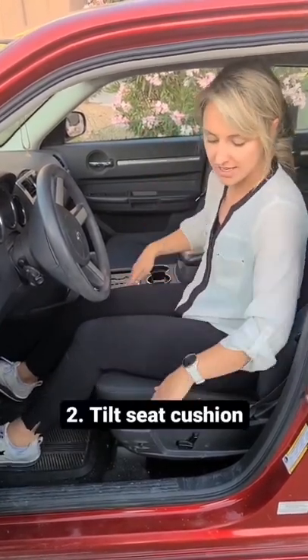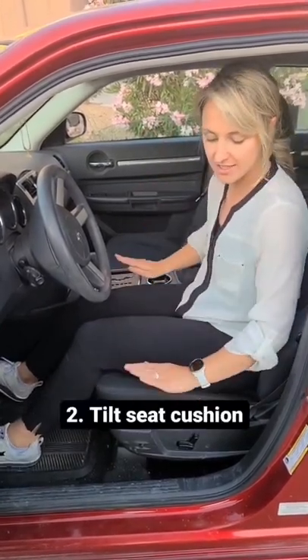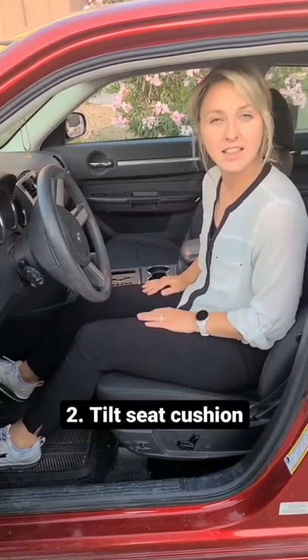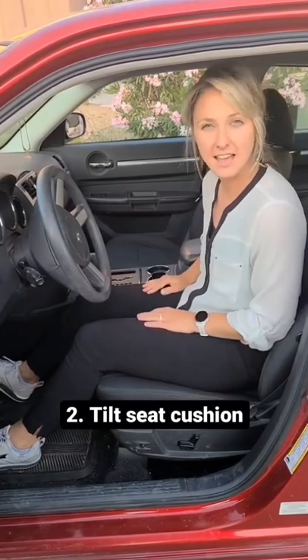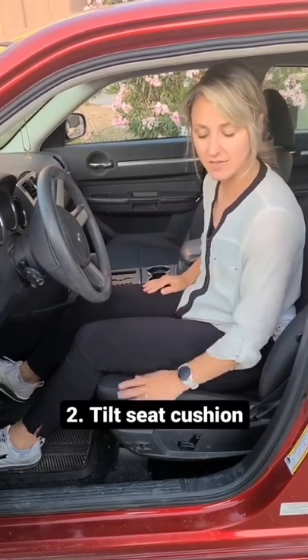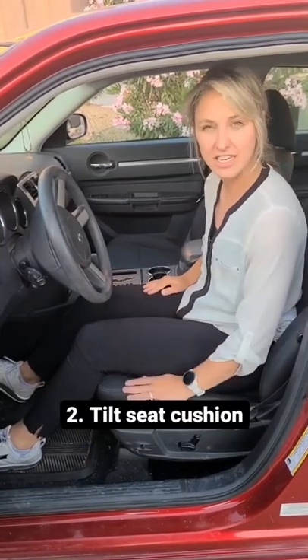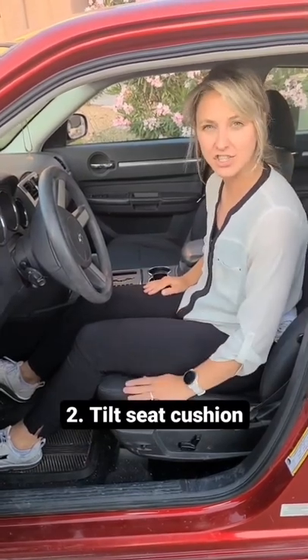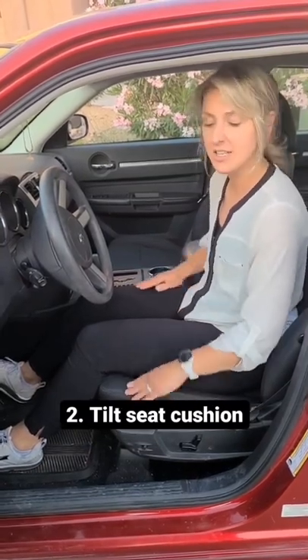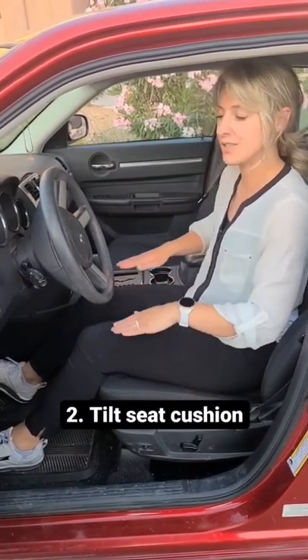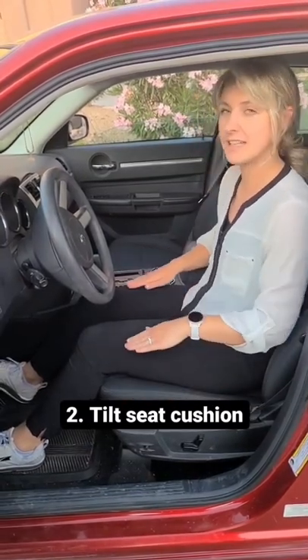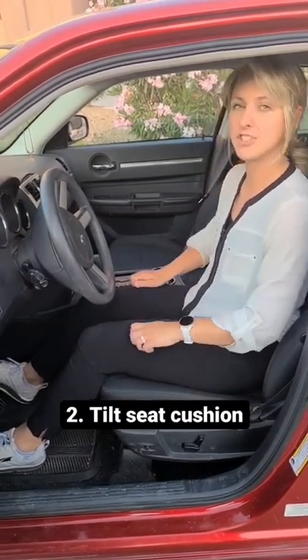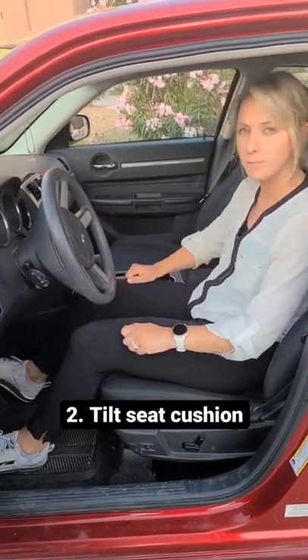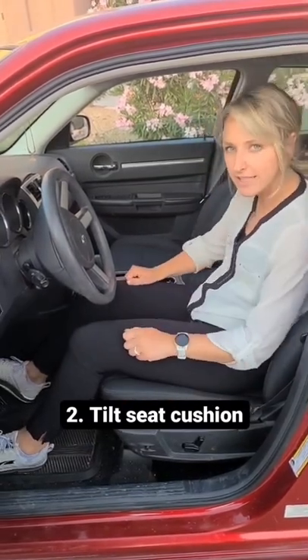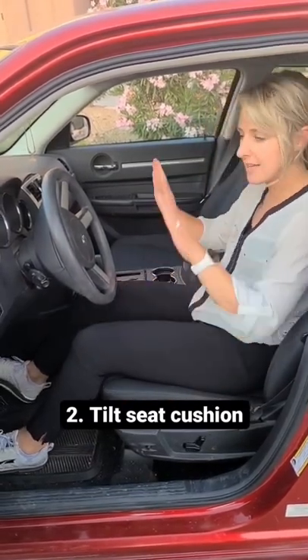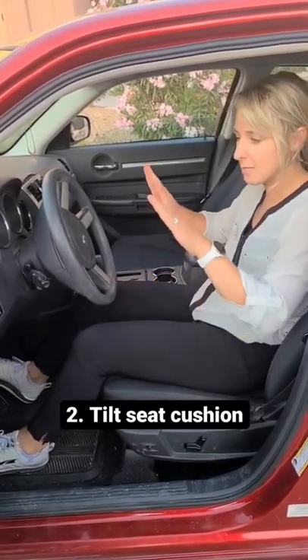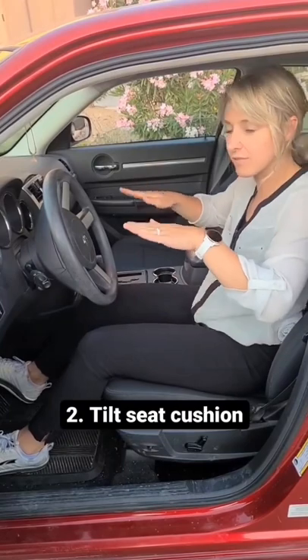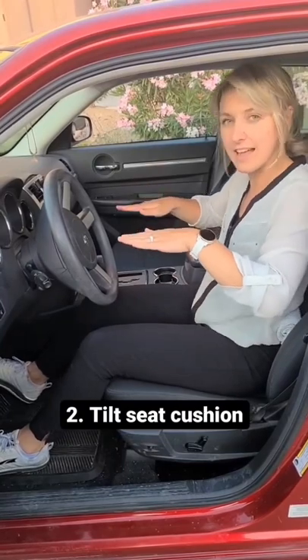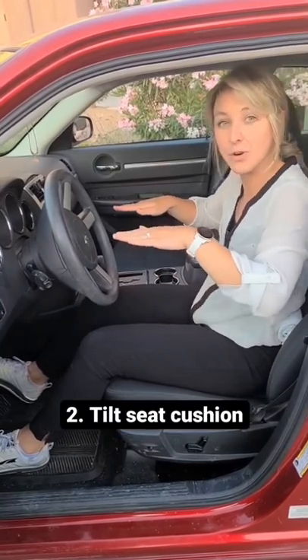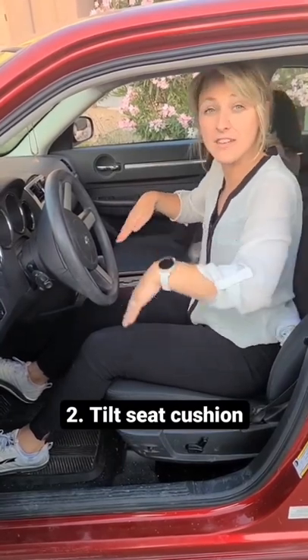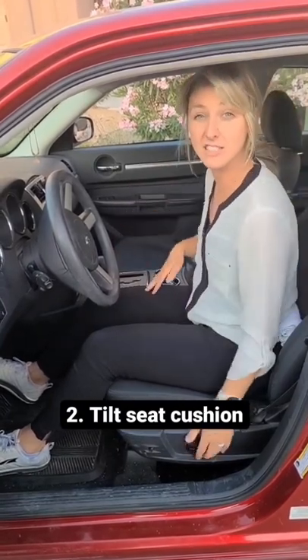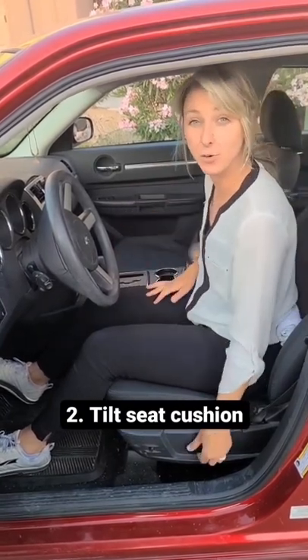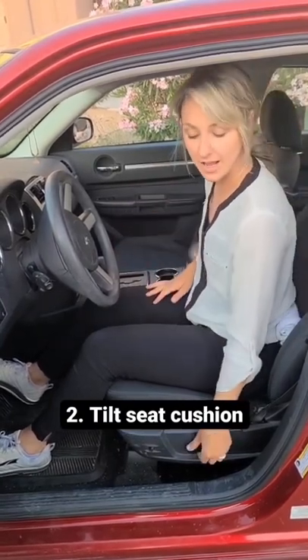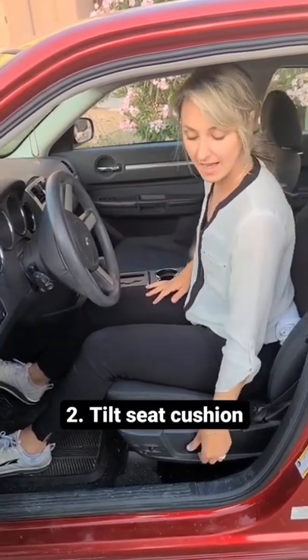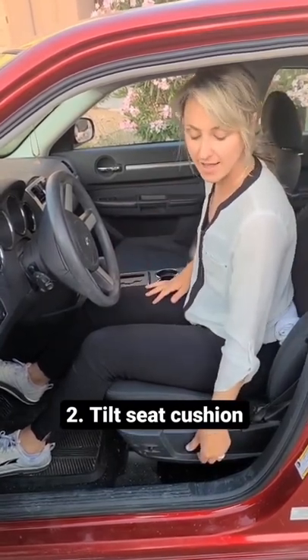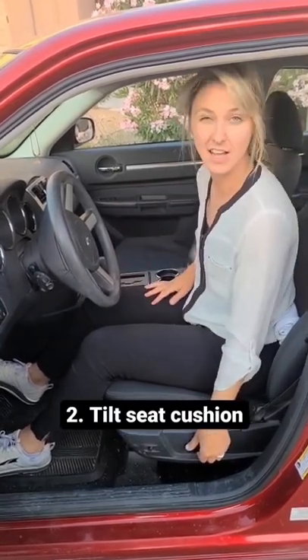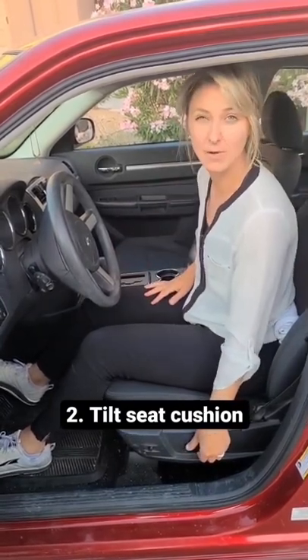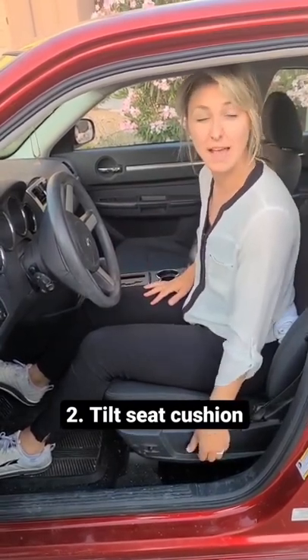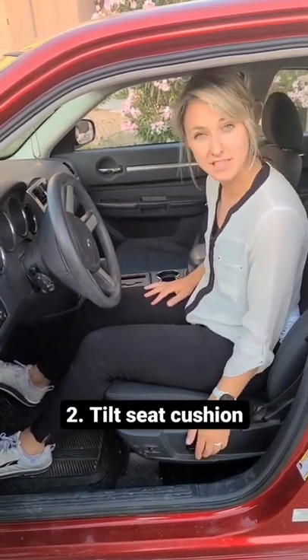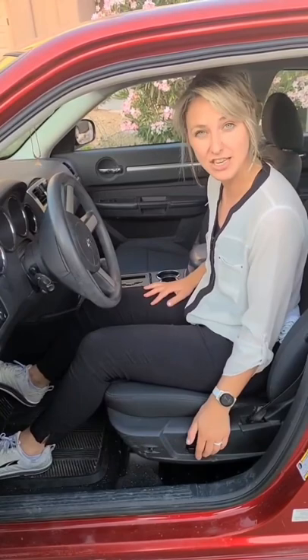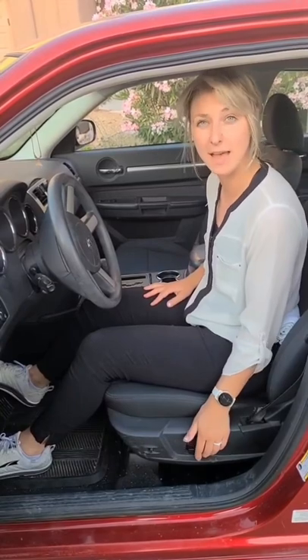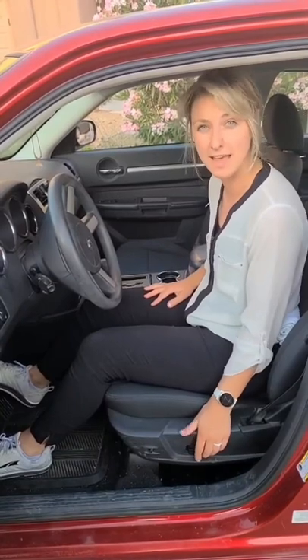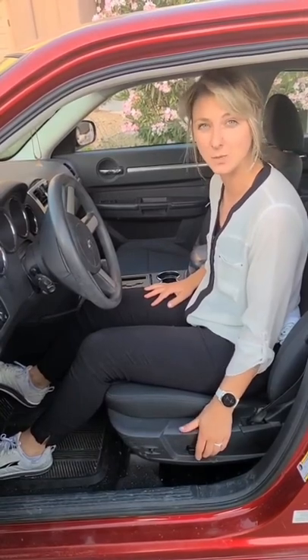Two, tilt the angle of your seat cushion so it's not as much bucket and more flat or even tilted forward. That way, it'll help out with your back position and back pain as well.